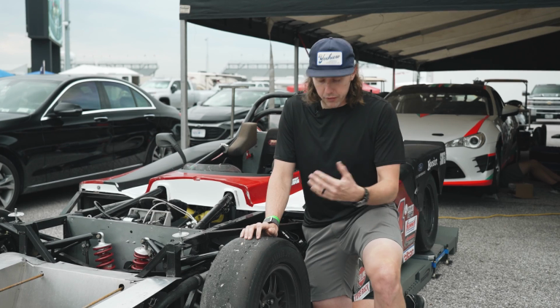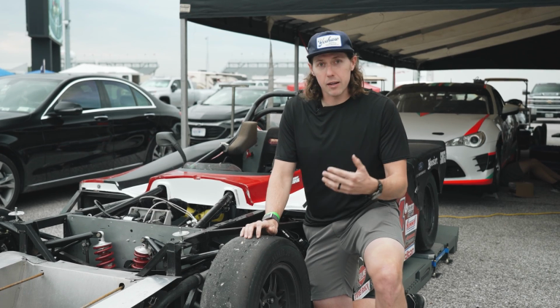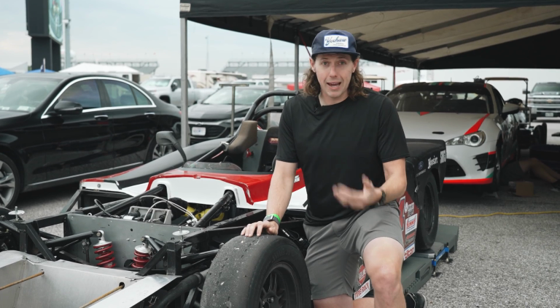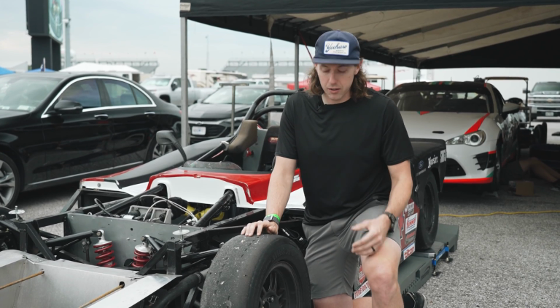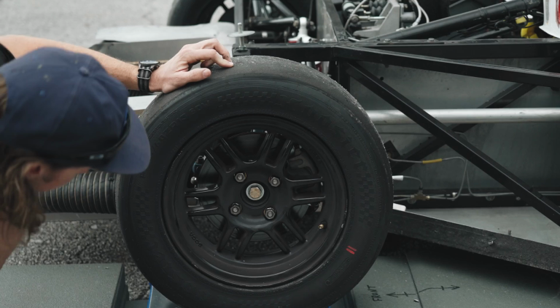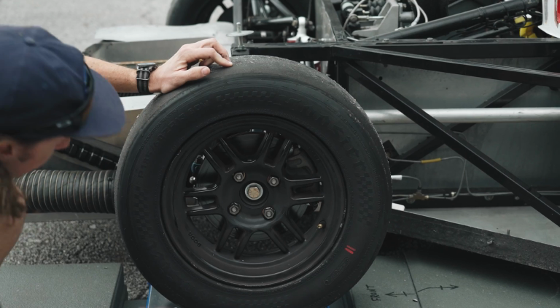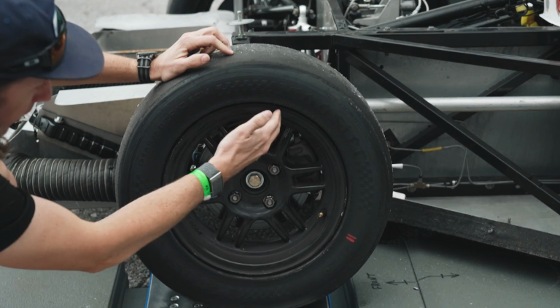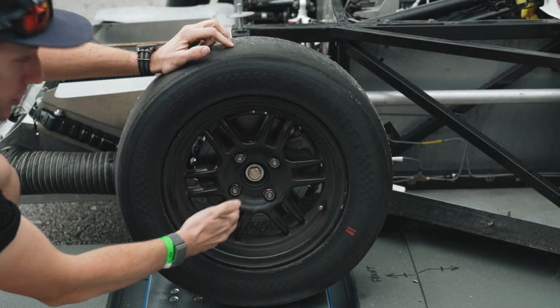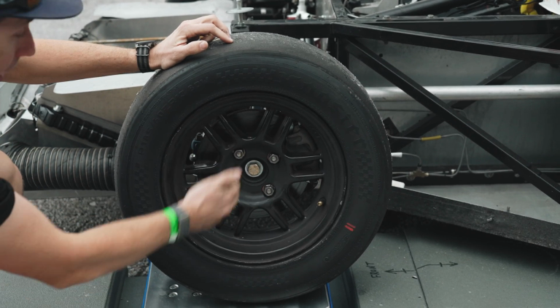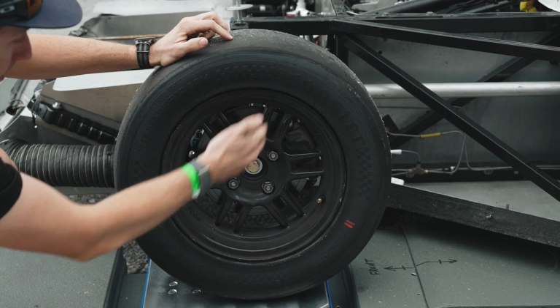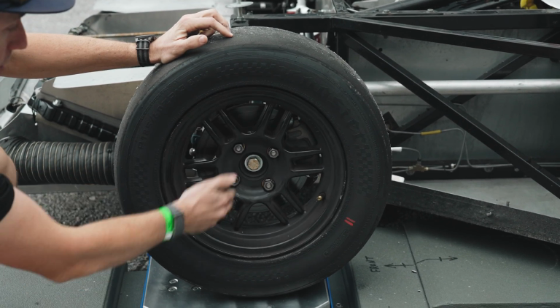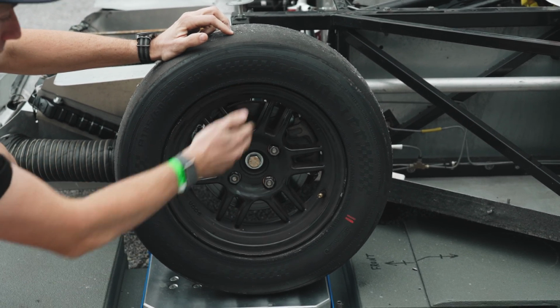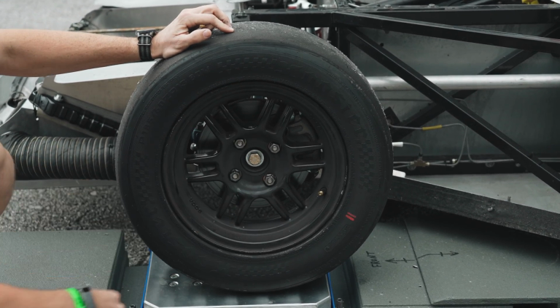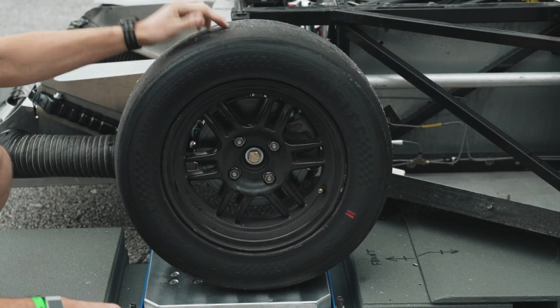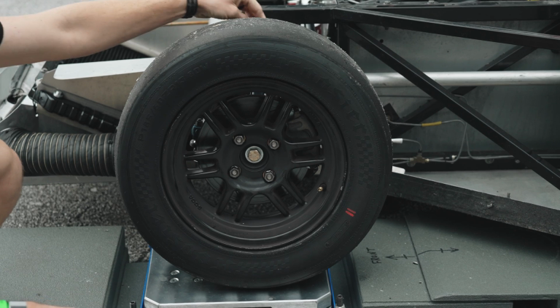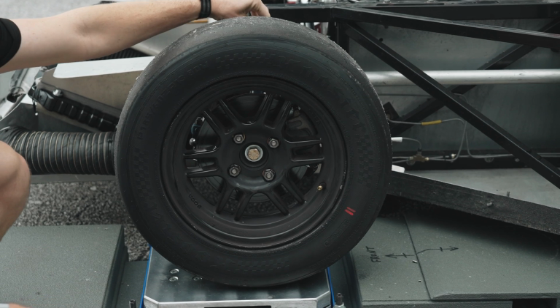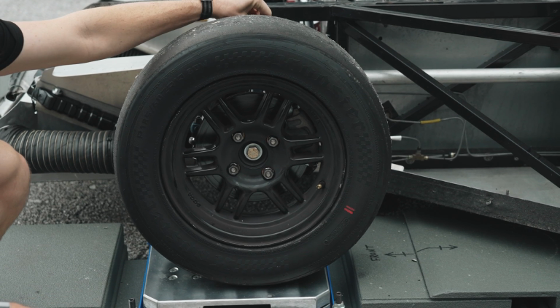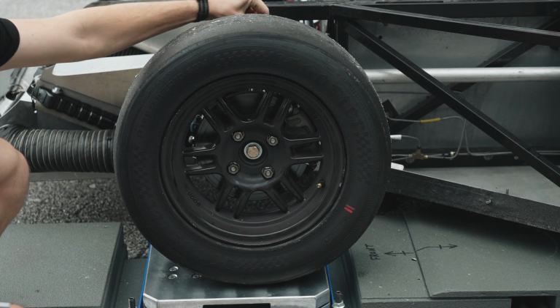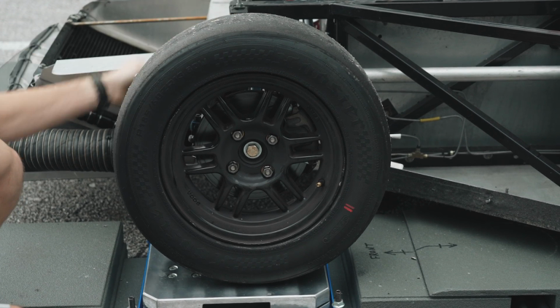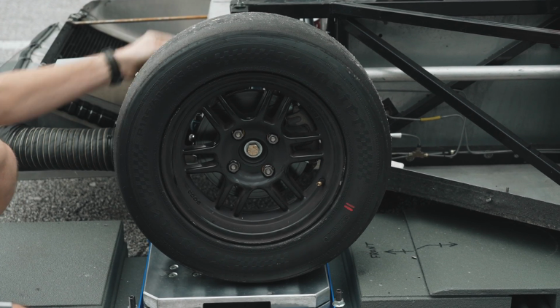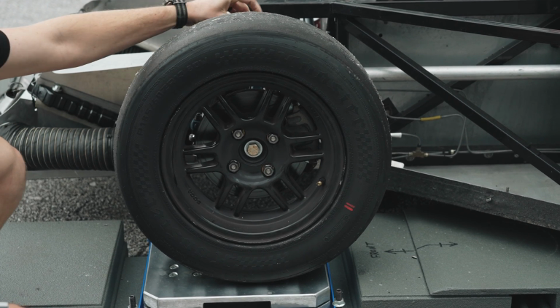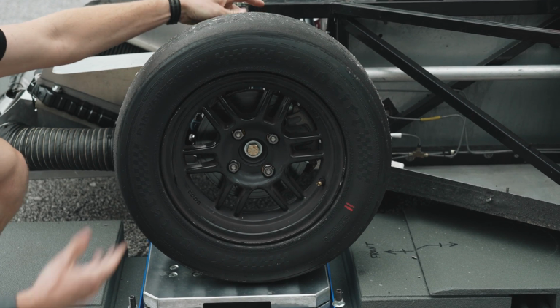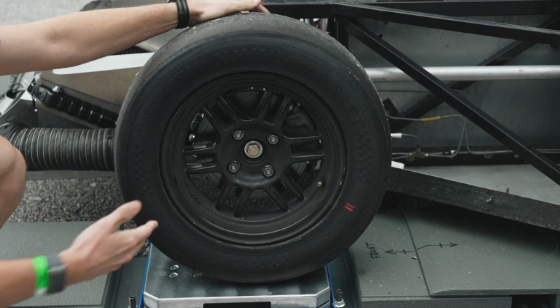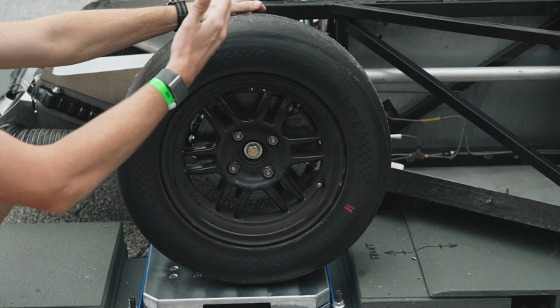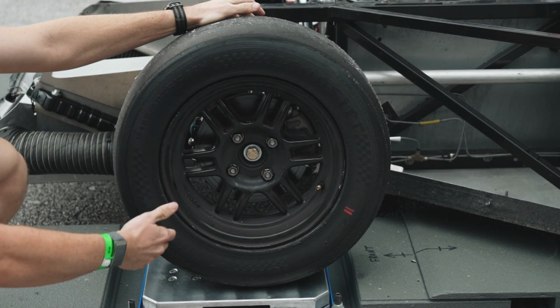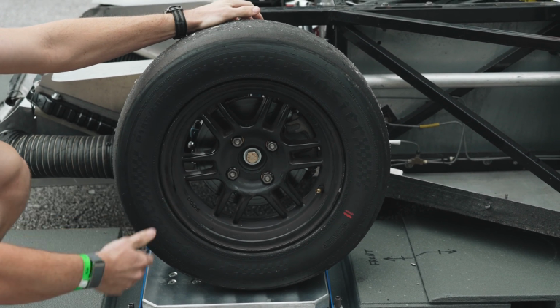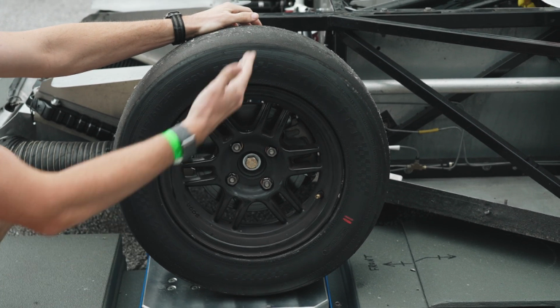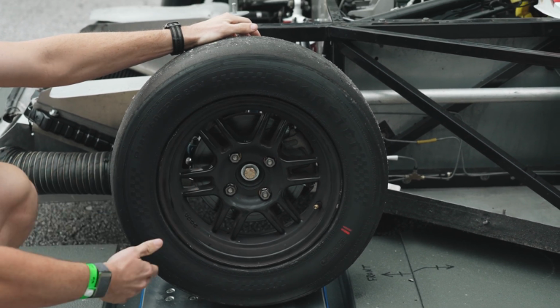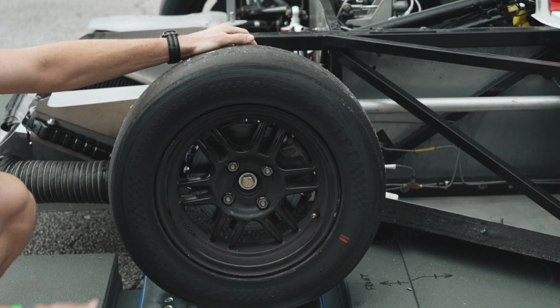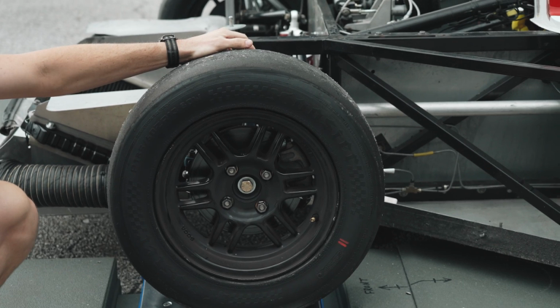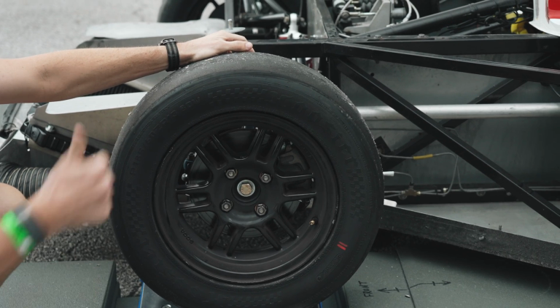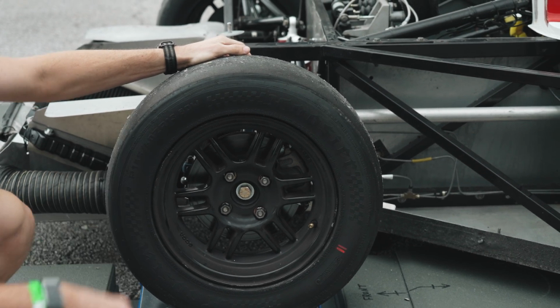After that, it'll be caster. Caster is, in the side view, your steering axis. It can affect weight jacking, but it also gives some camber when you're cornering as you're steering into the corner. So set that next, then camber.